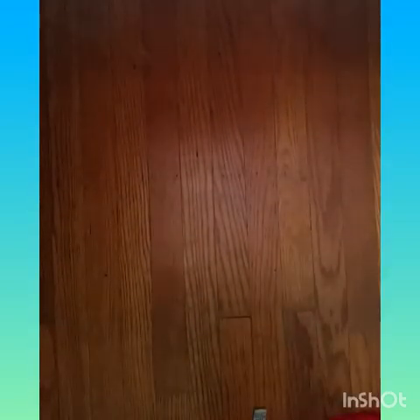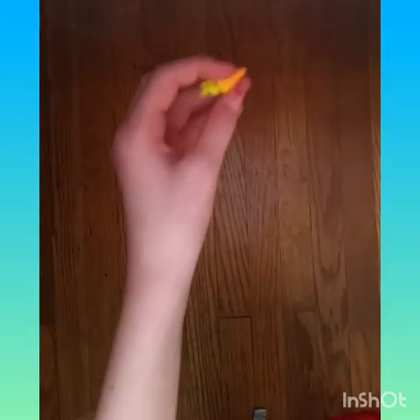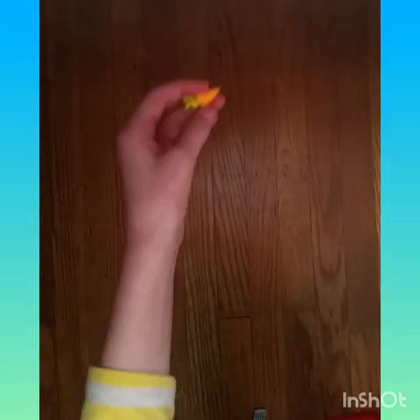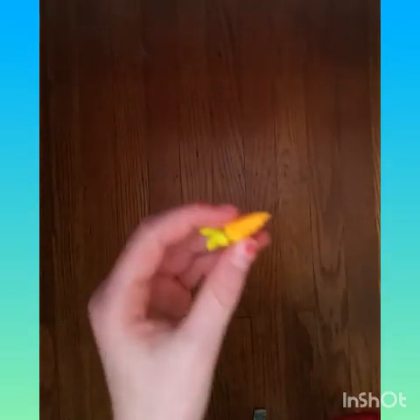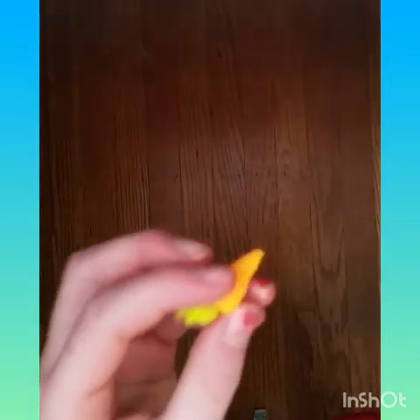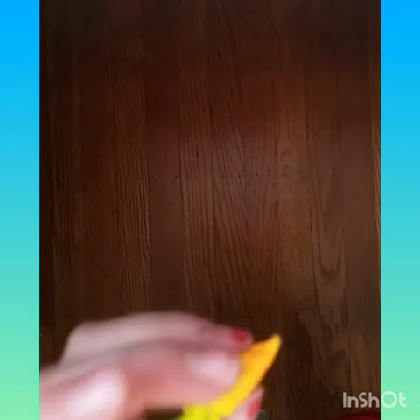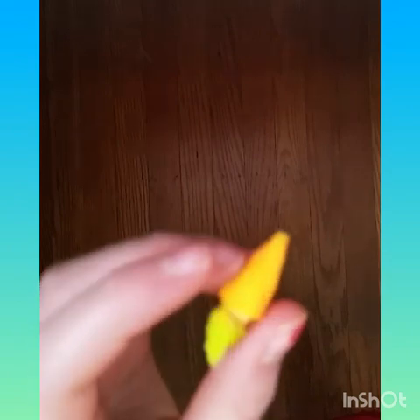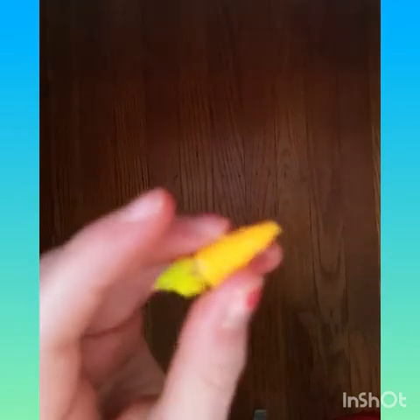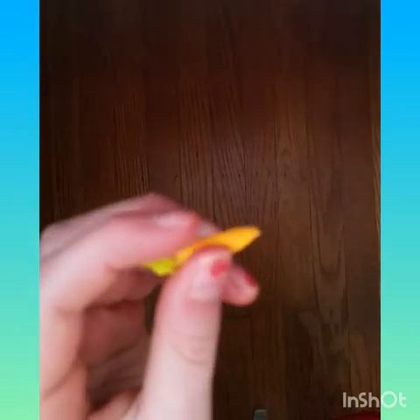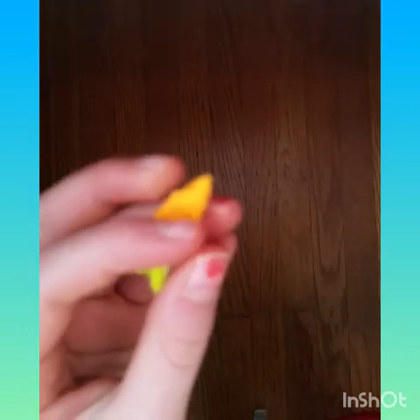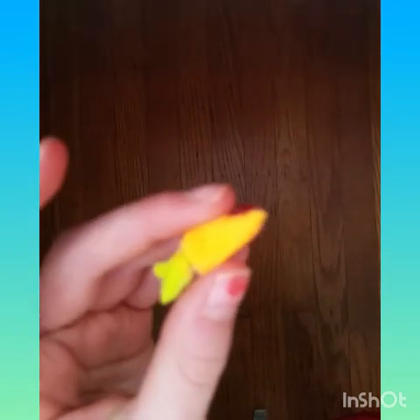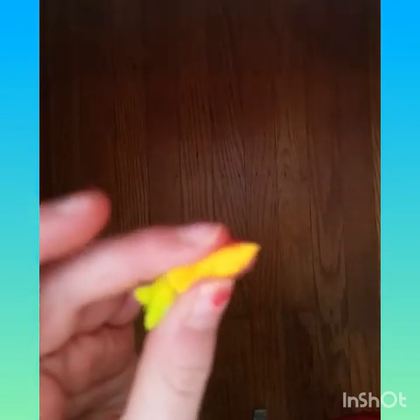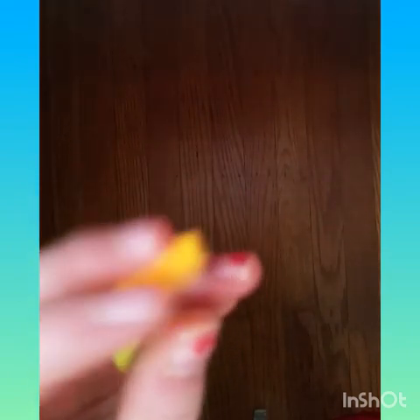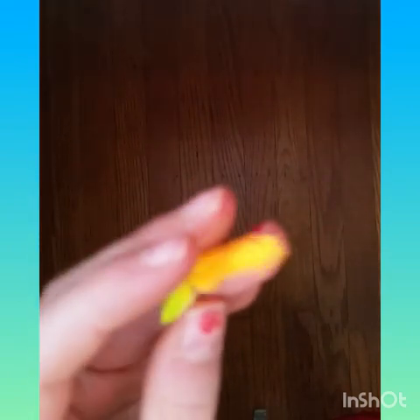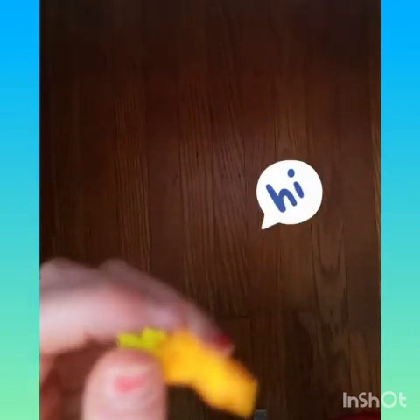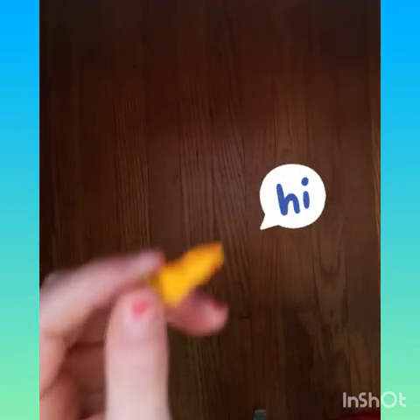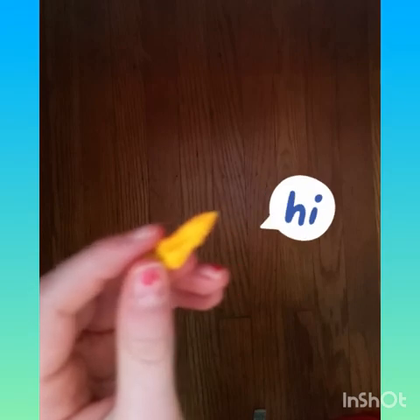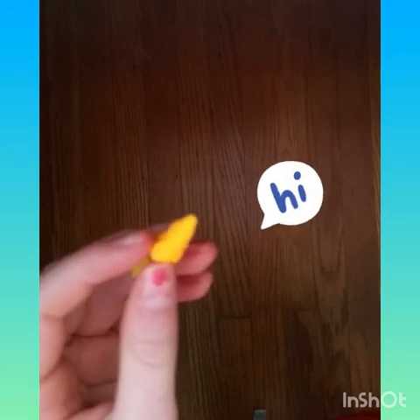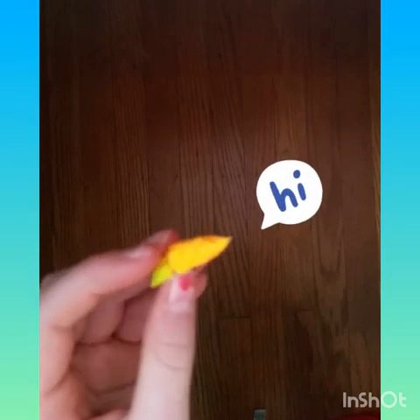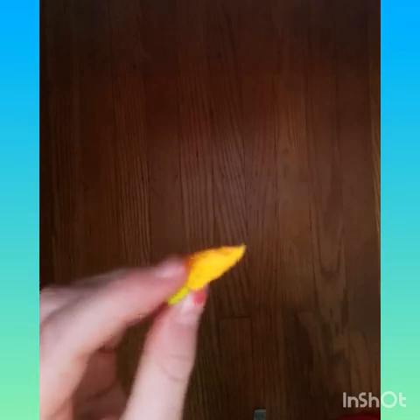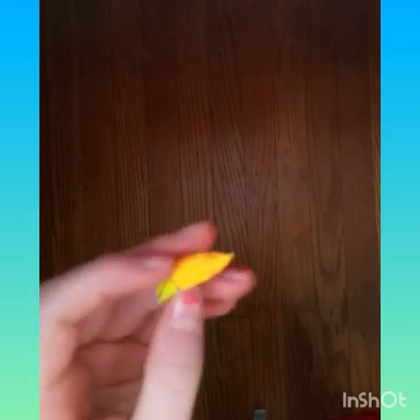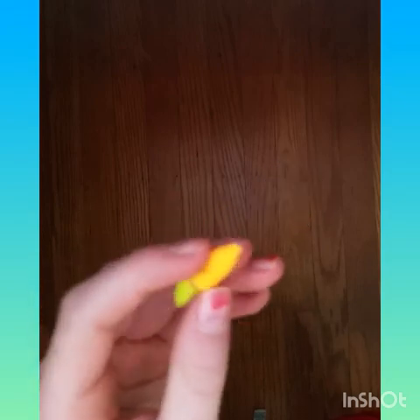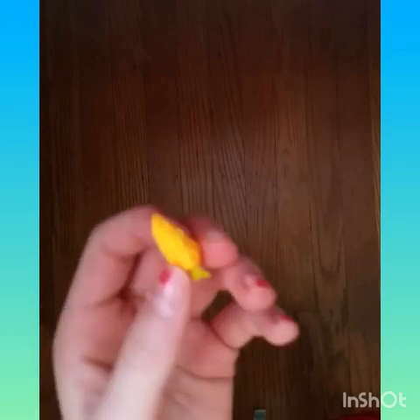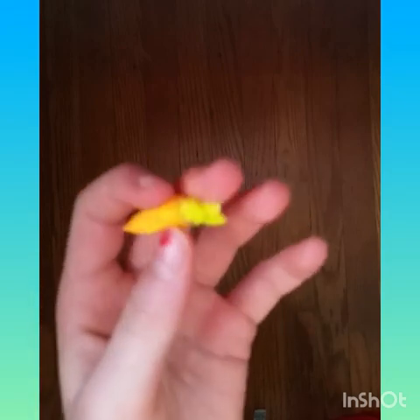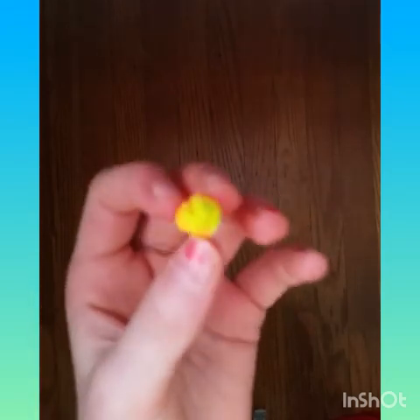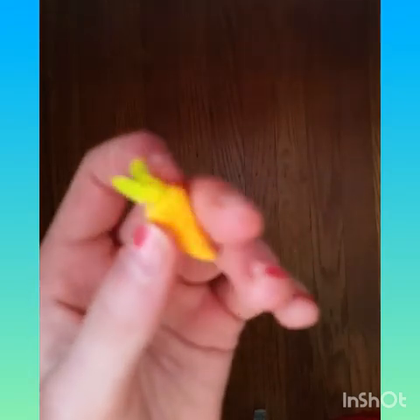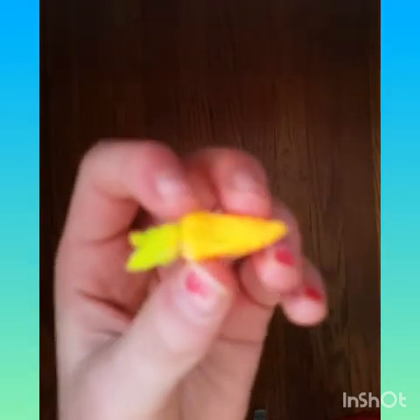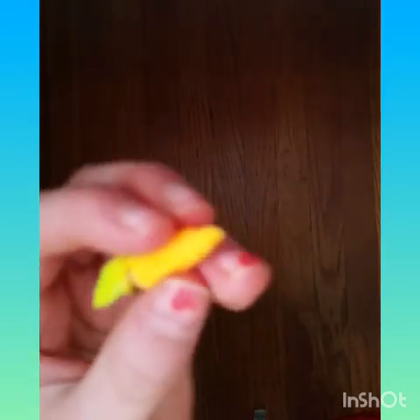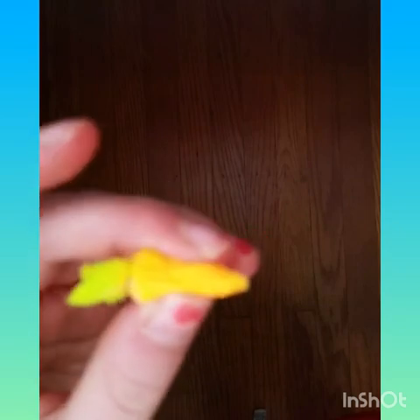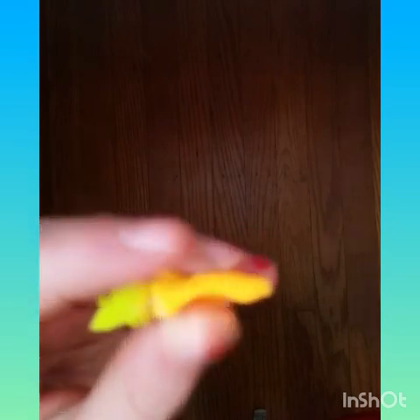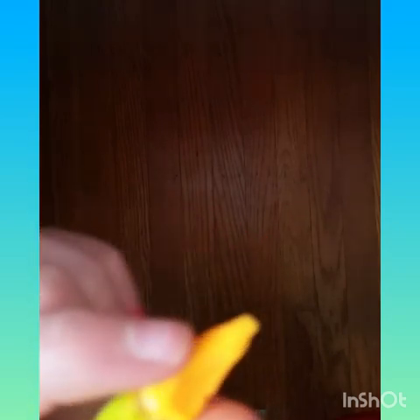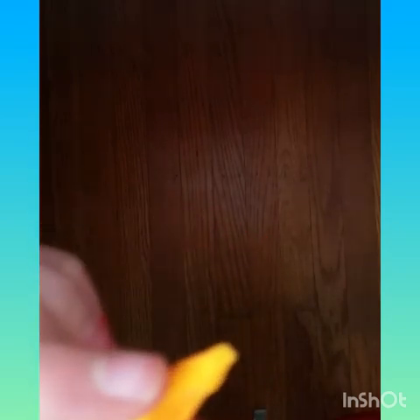The next one is this carrot. I think this one is really cute, very slow rising. I made this one from an ear plug. I think it's so cute.